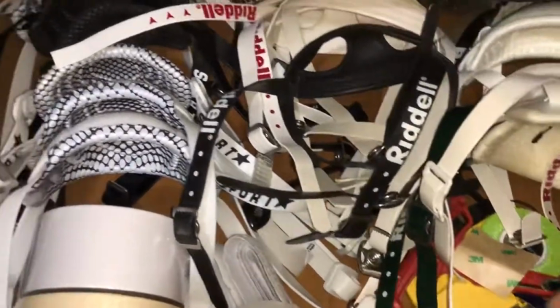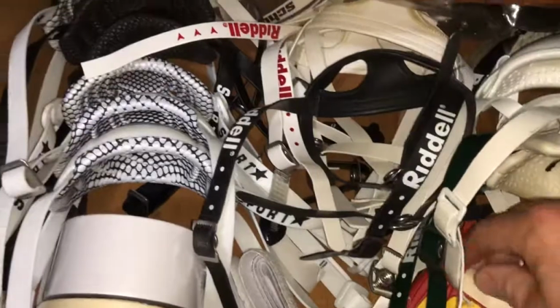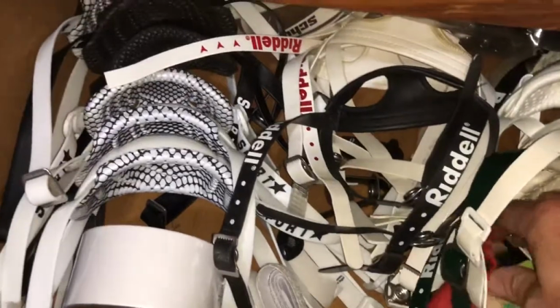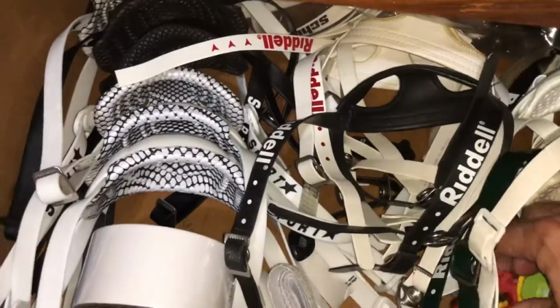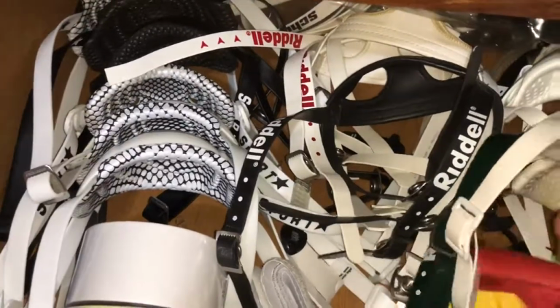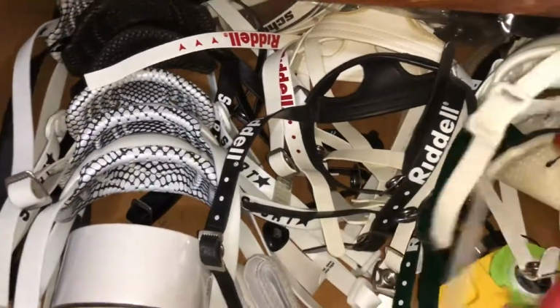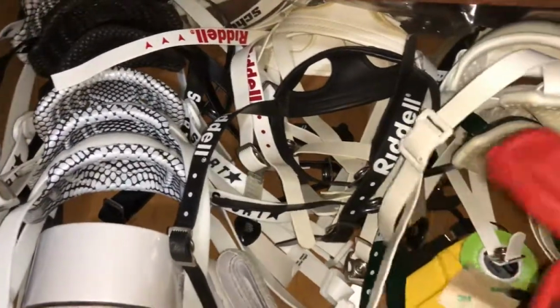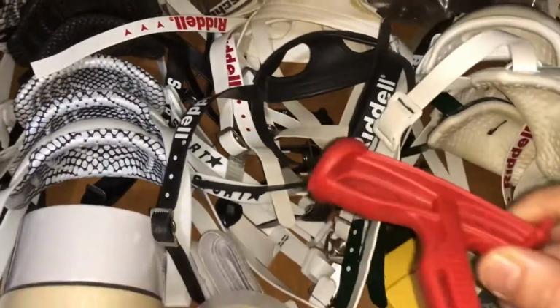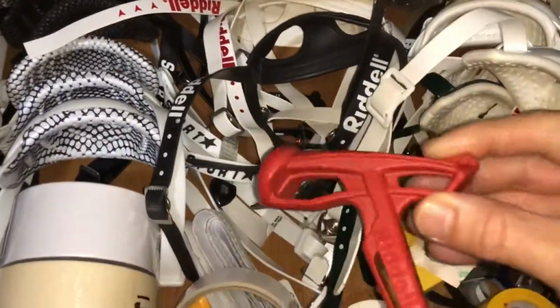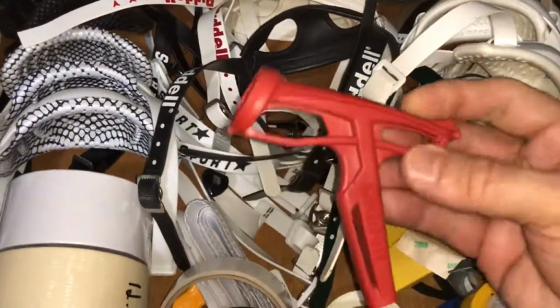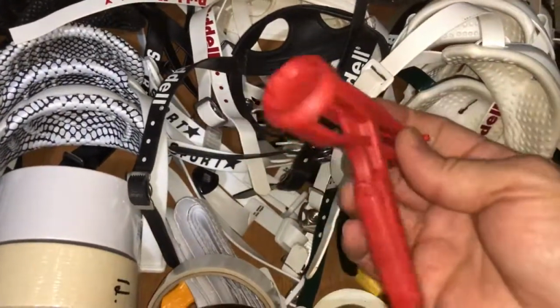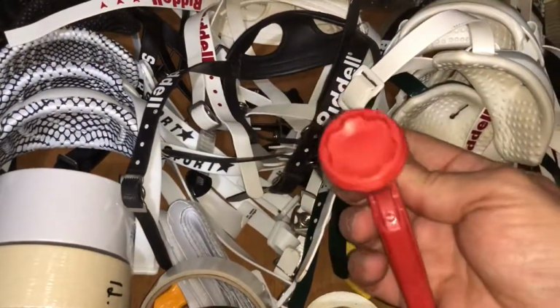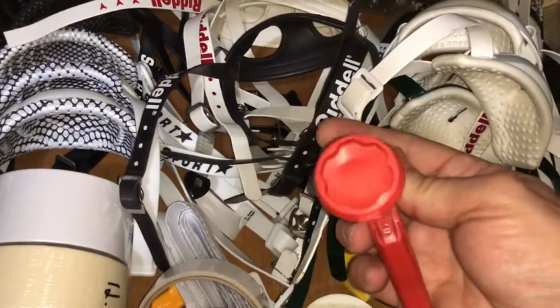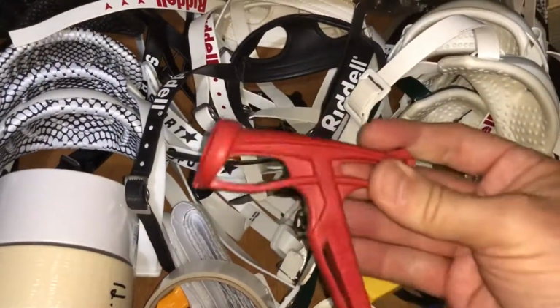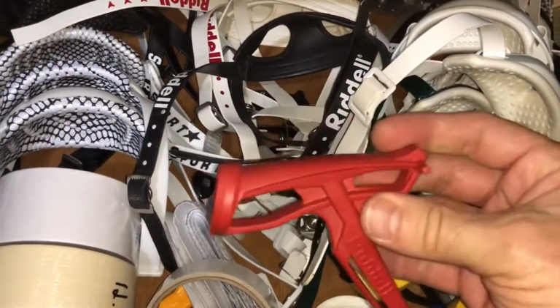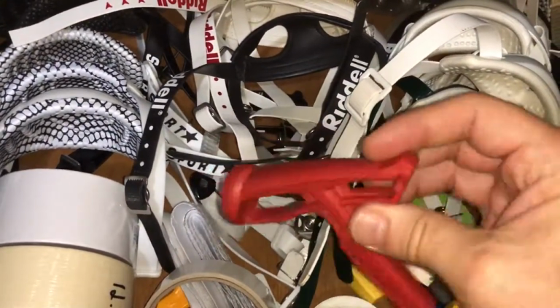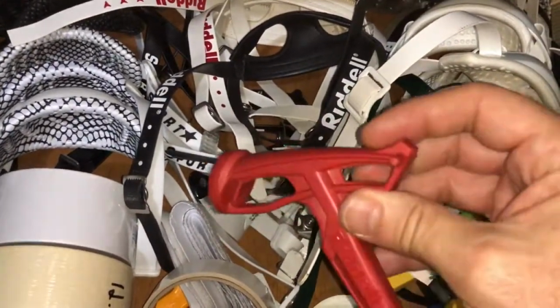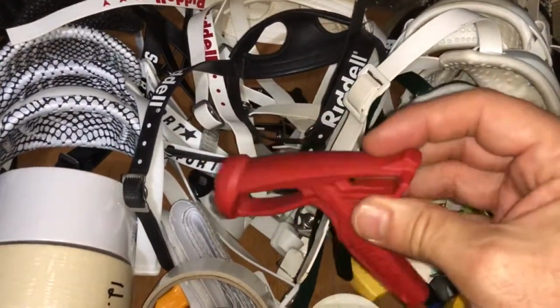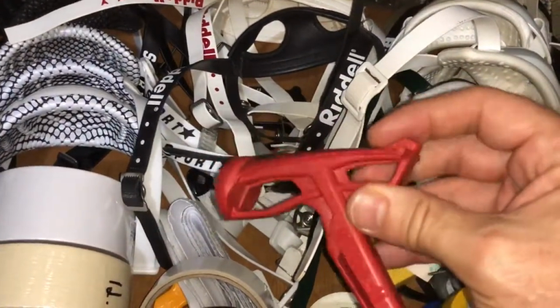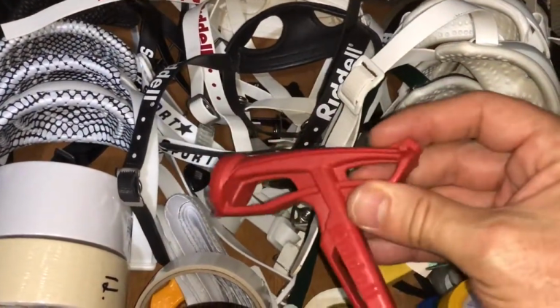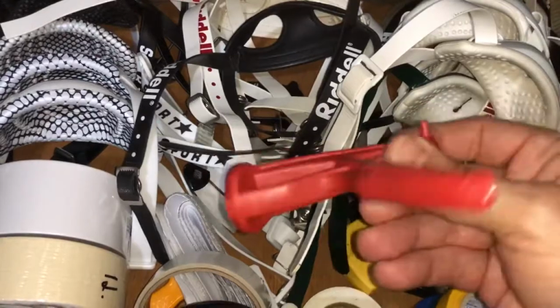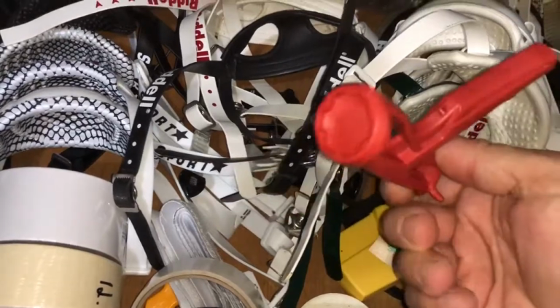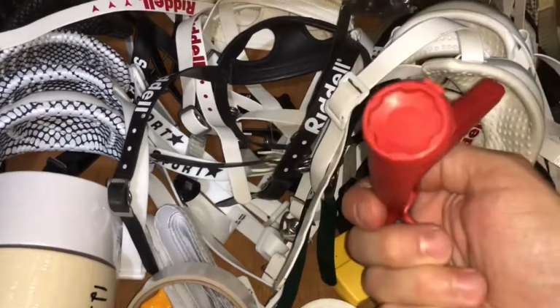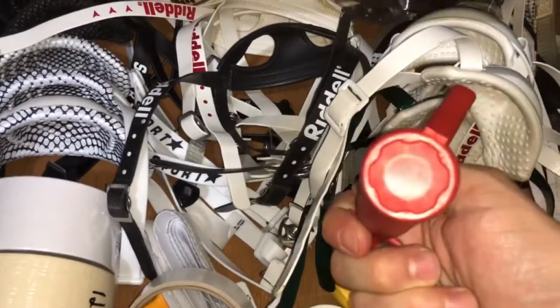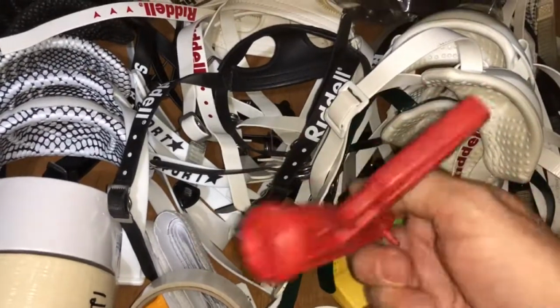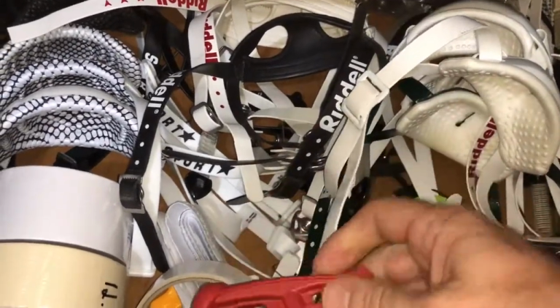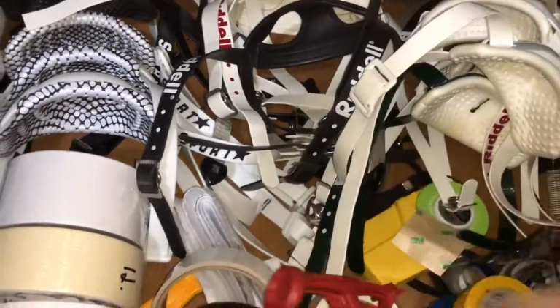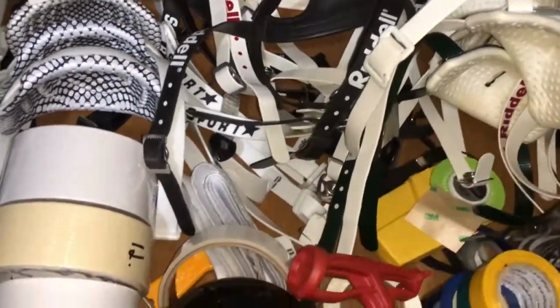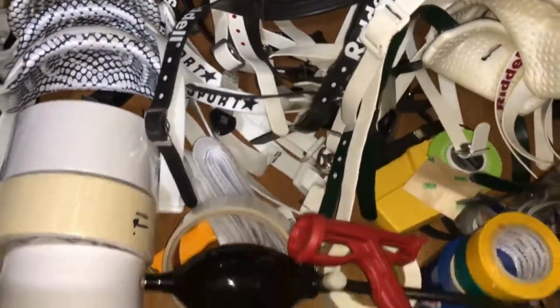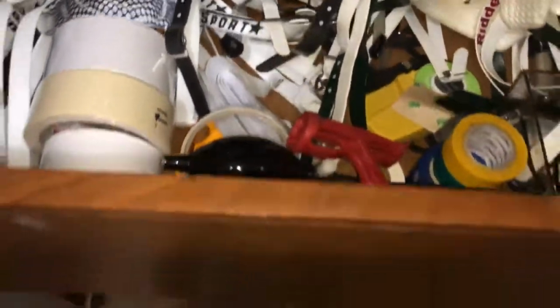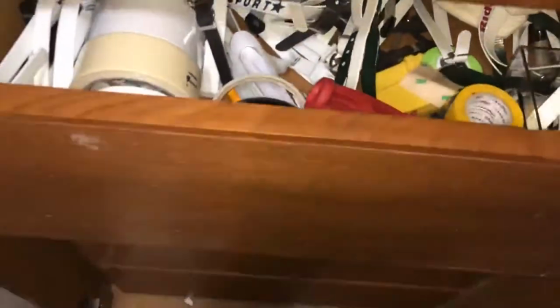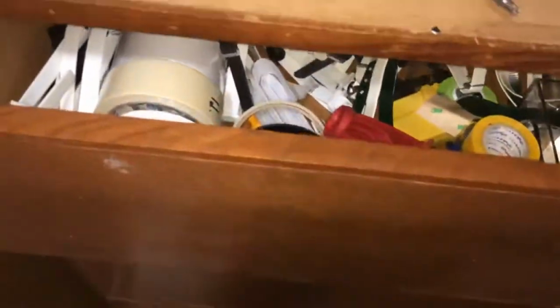Here's a great little tool if you don't have one of these — for the flex and the Speeds — to take off the attachments.